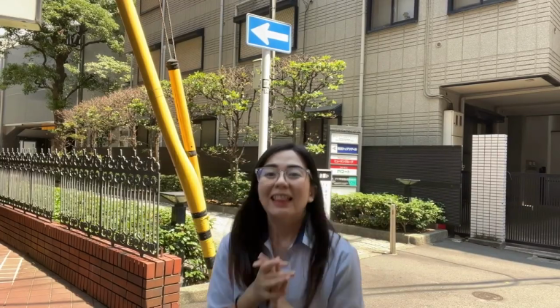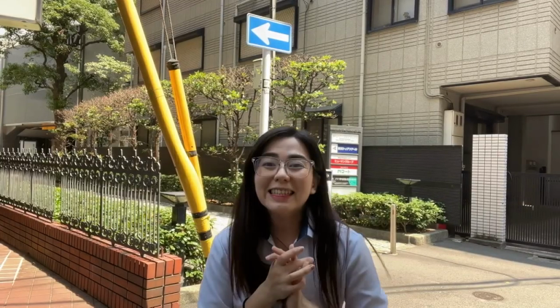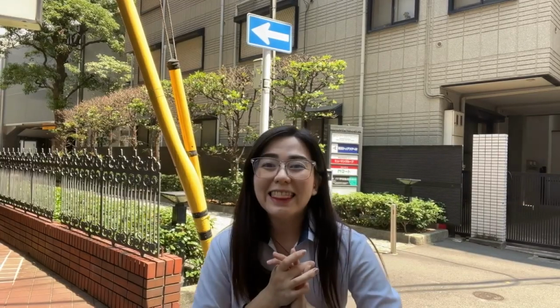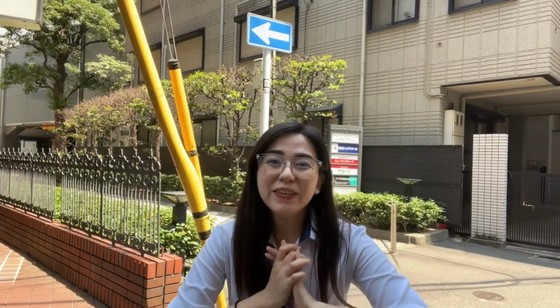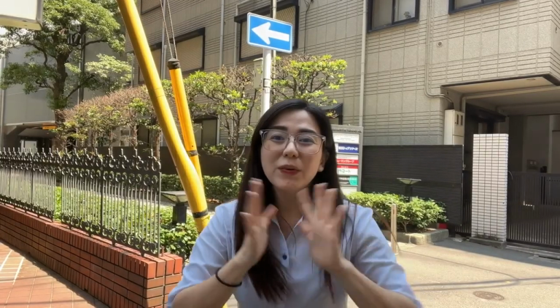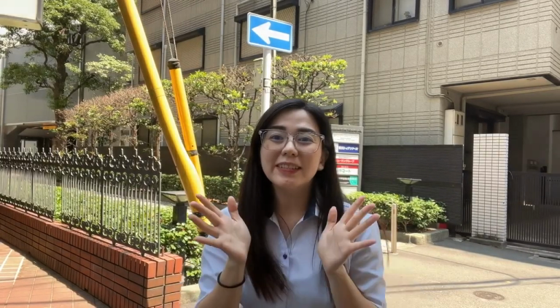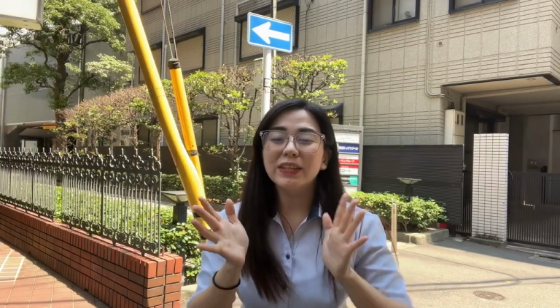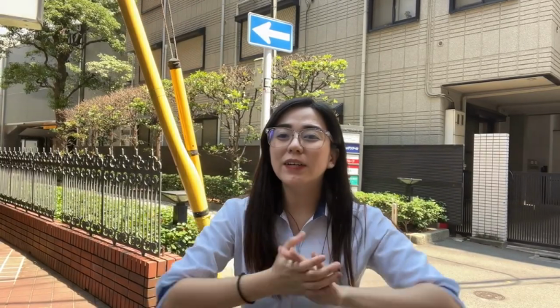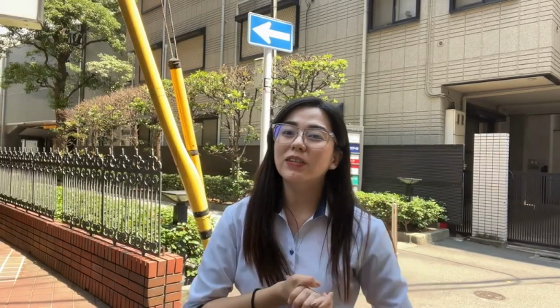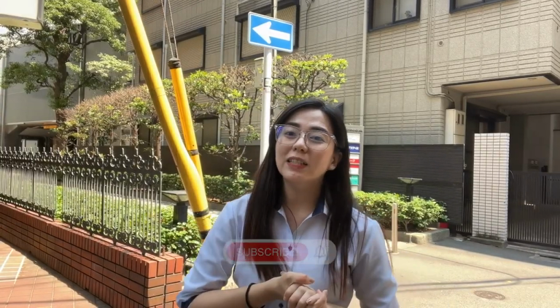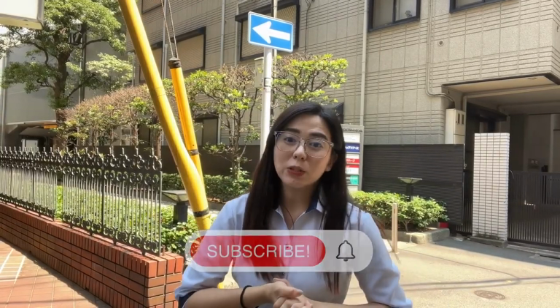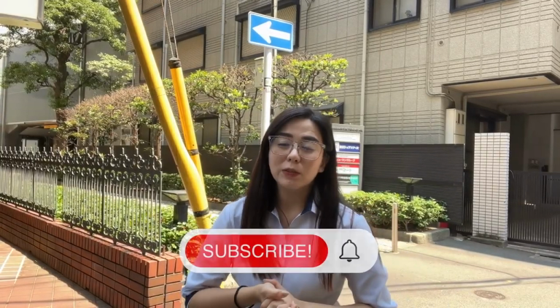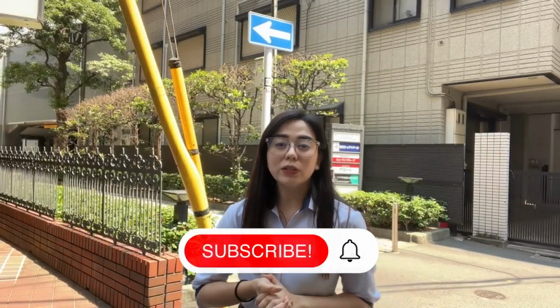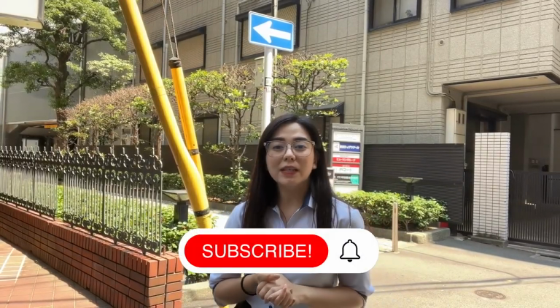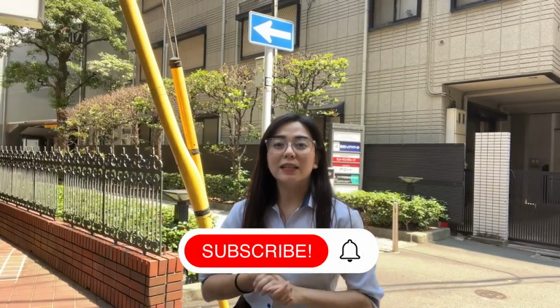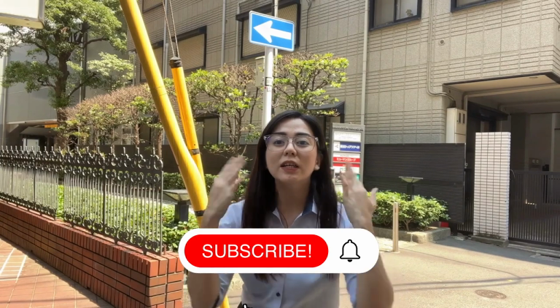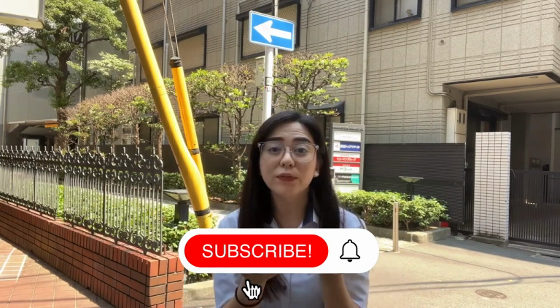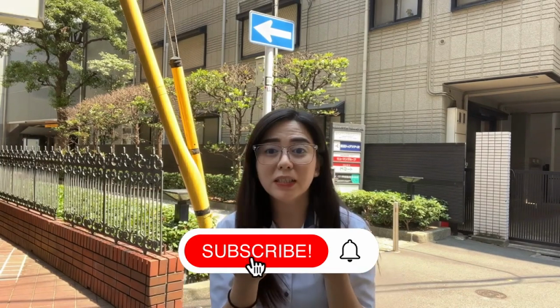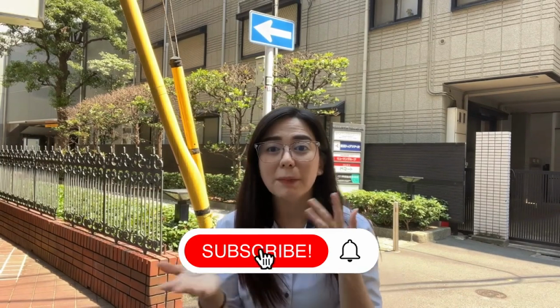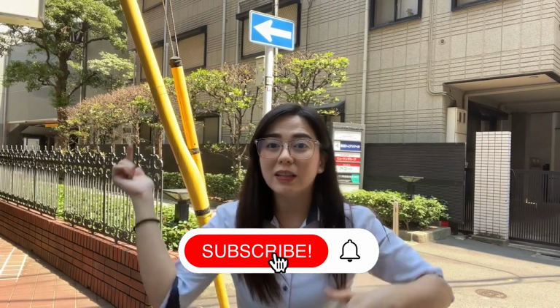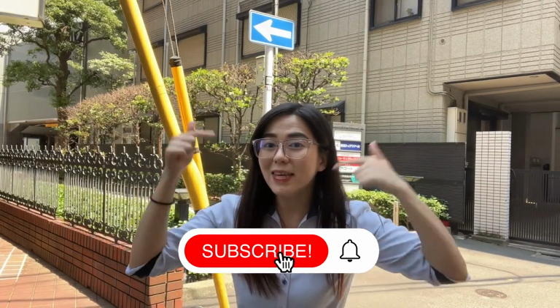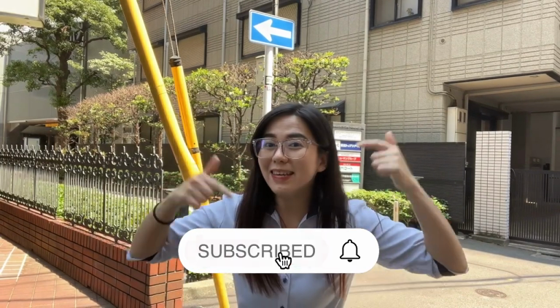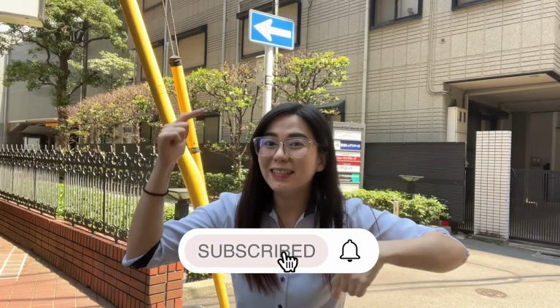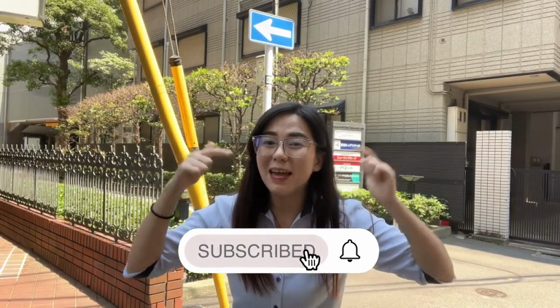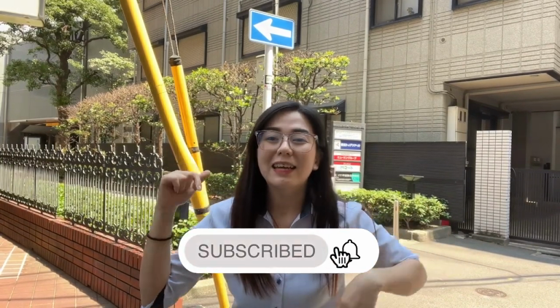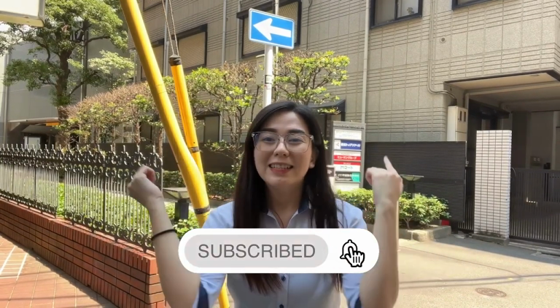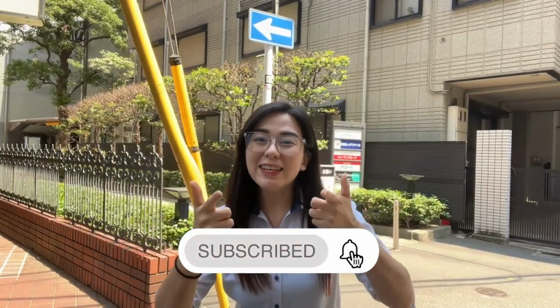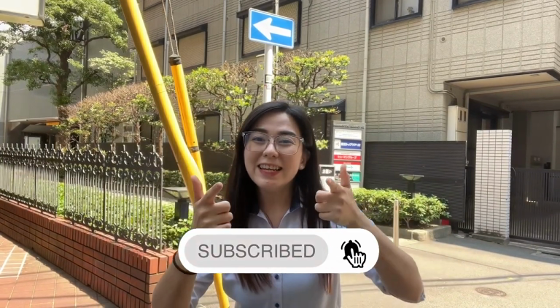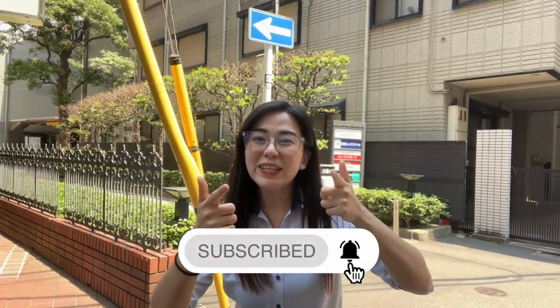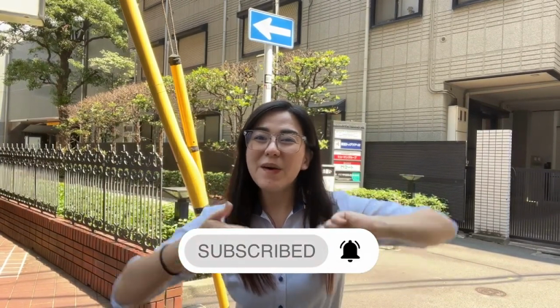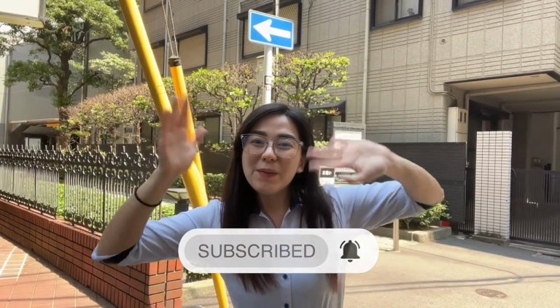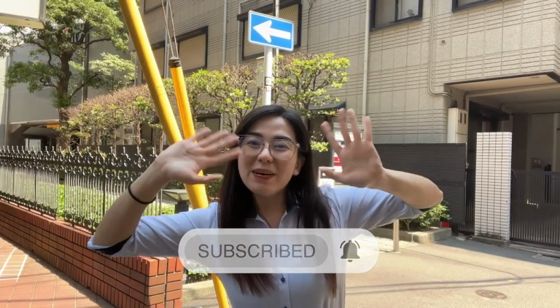That's it! Thank you for watching! Don't forget to like and subscribe to our YouTube channel to get more information about living here in Japan. See you on the next video! Bye-bye!